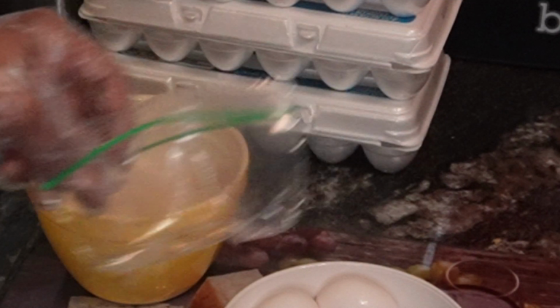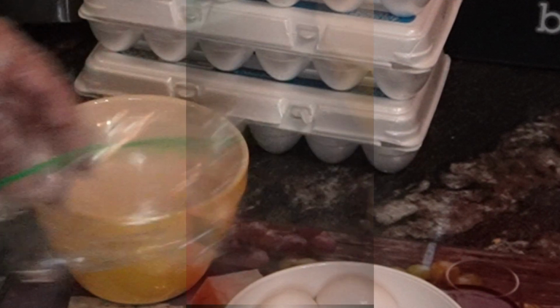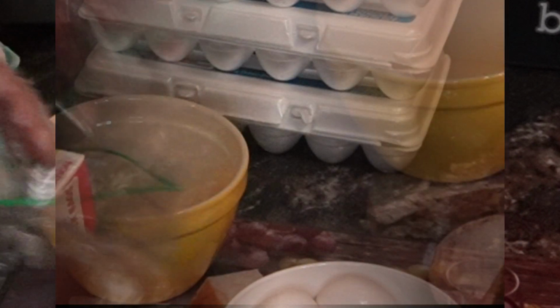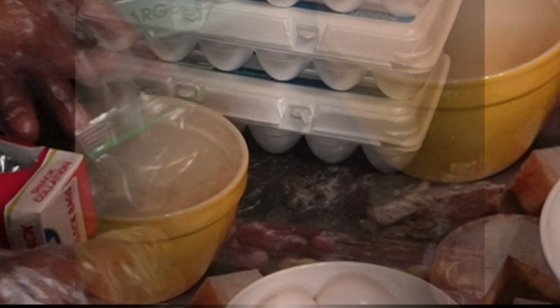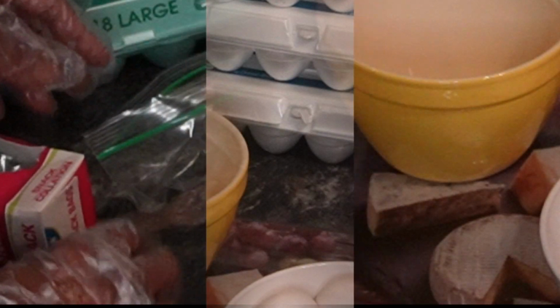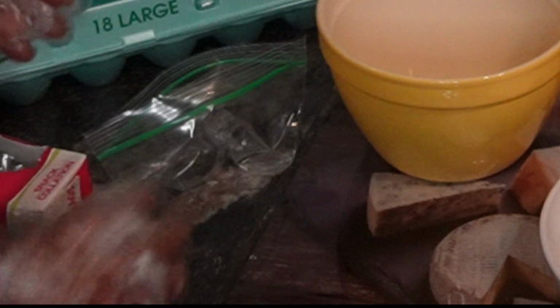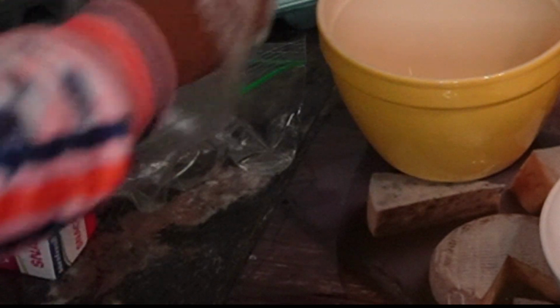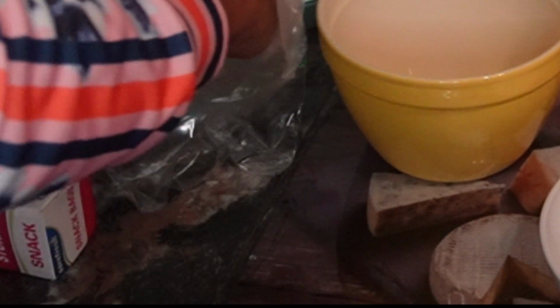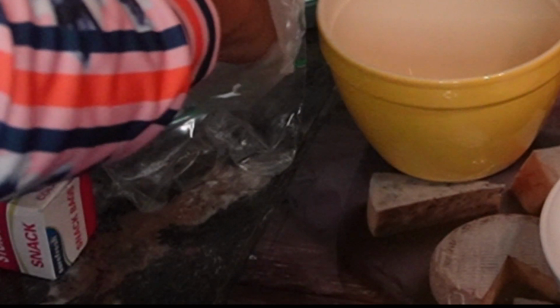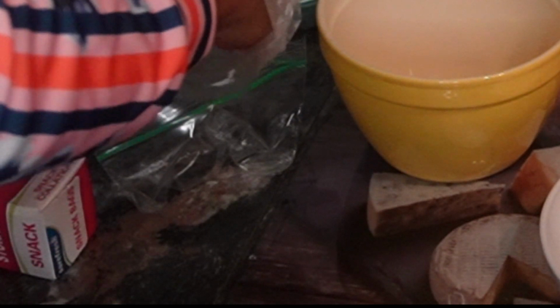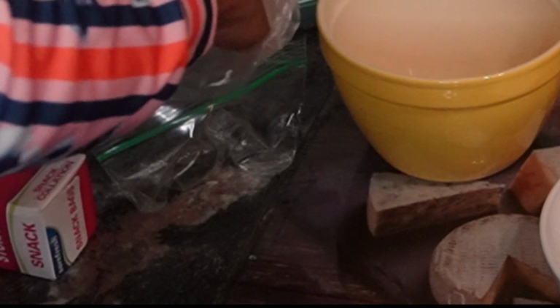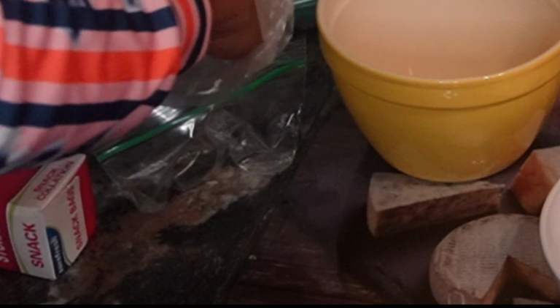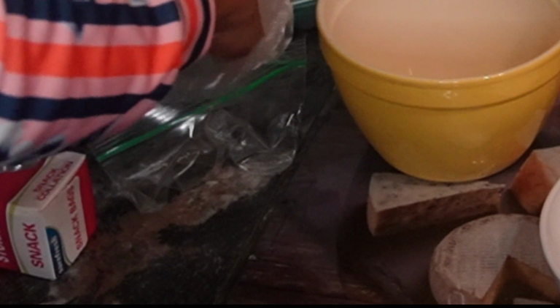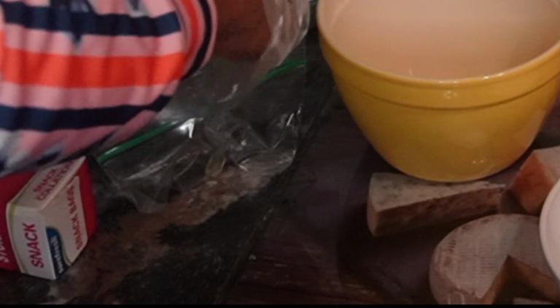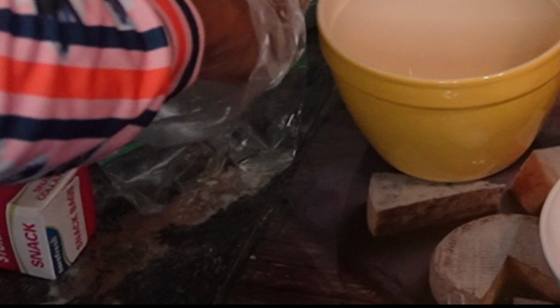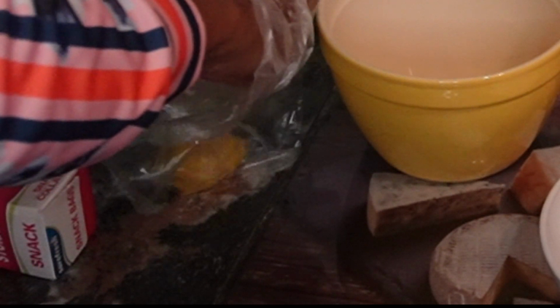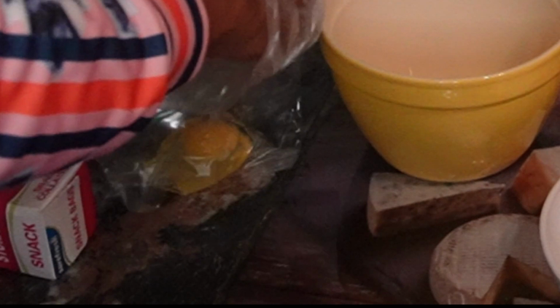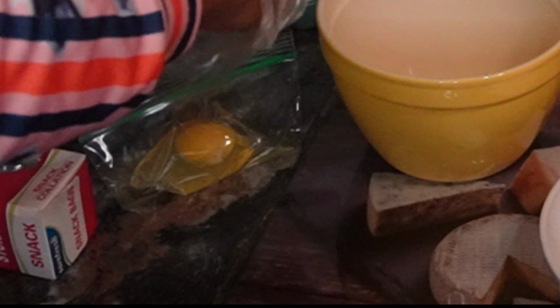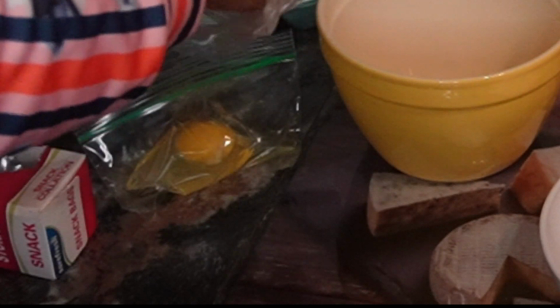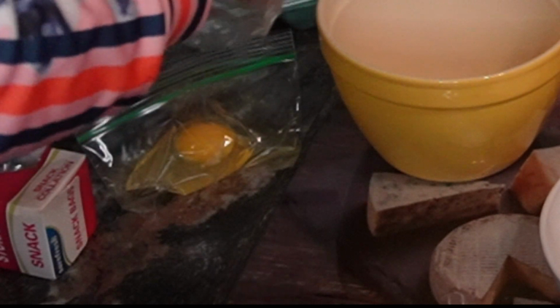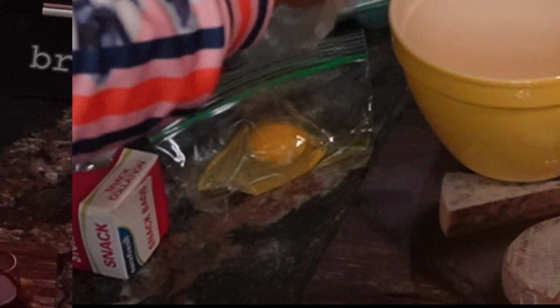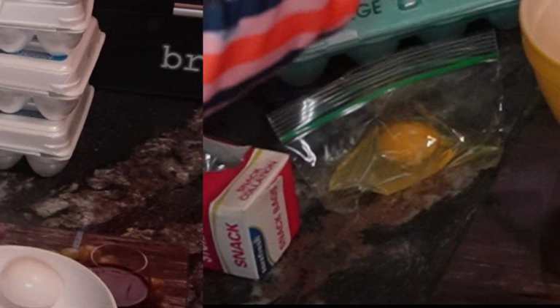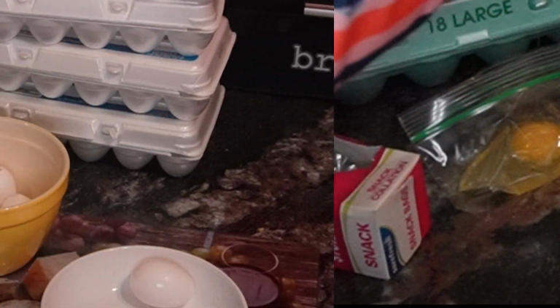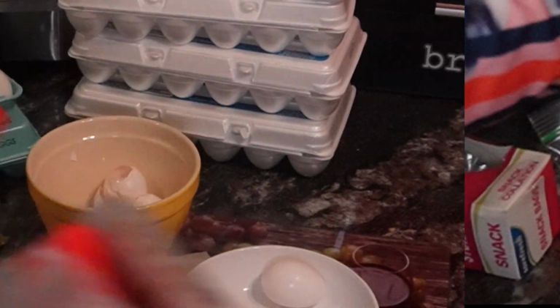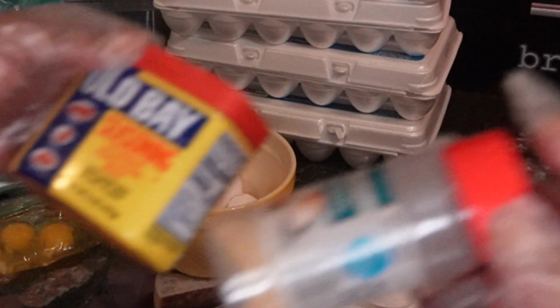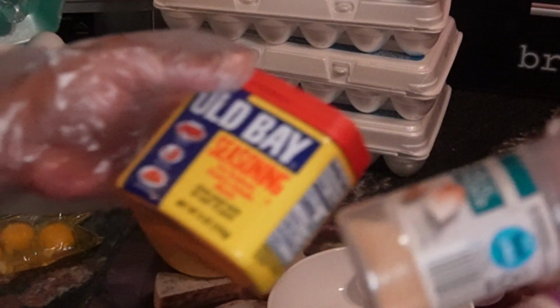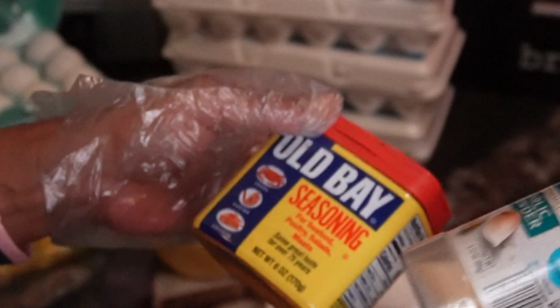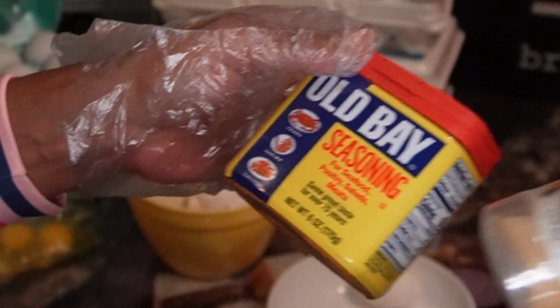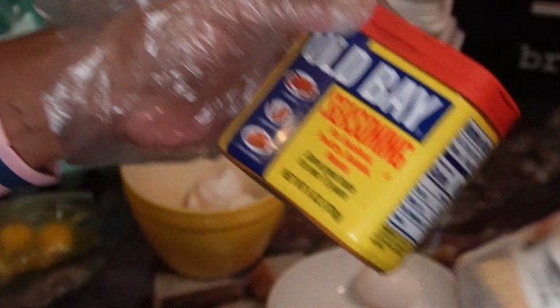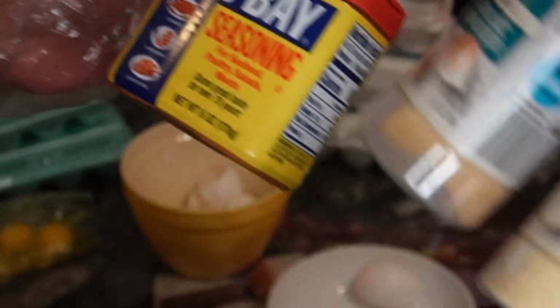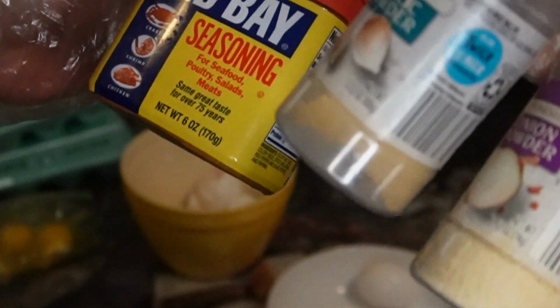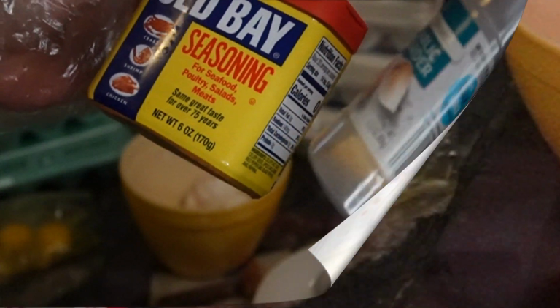They still work the same once they're thawed out. You can use them just like regular eggs, but you have to store them depending on how you're going to use them. Some recipes require two or three eggs. Sometimes you may want to cook a meal so you'll add seasoning.